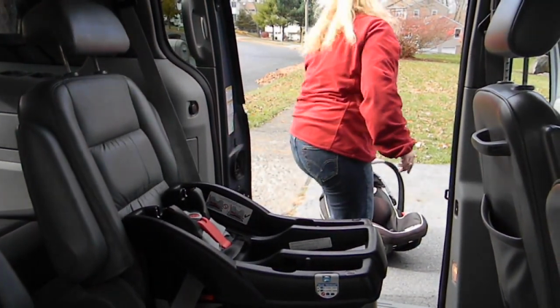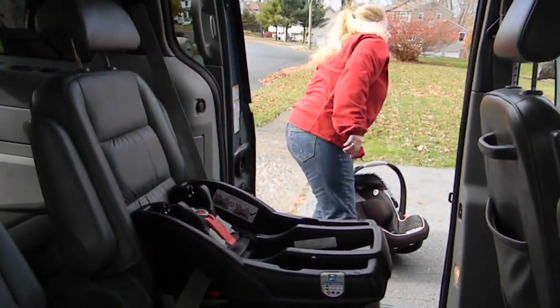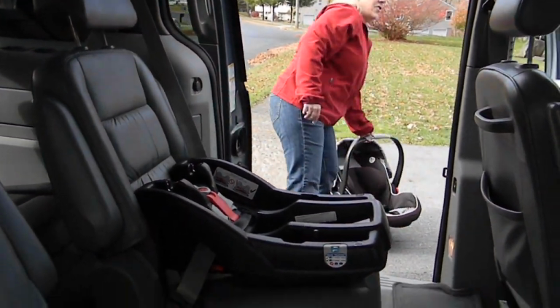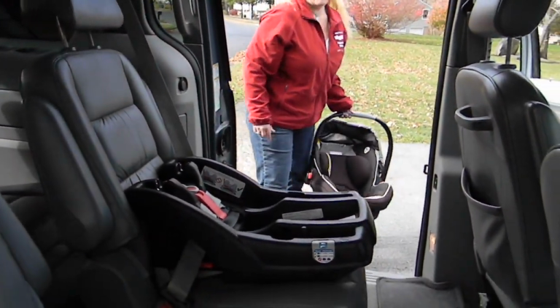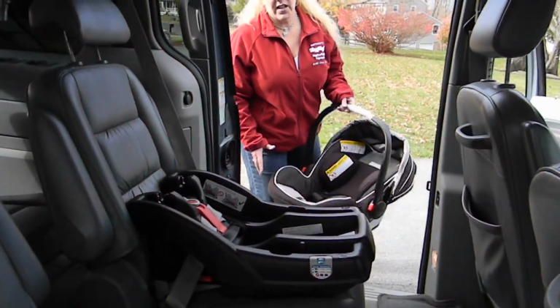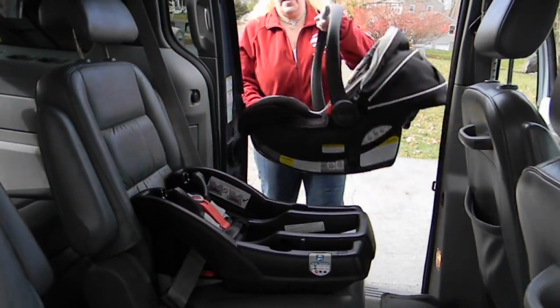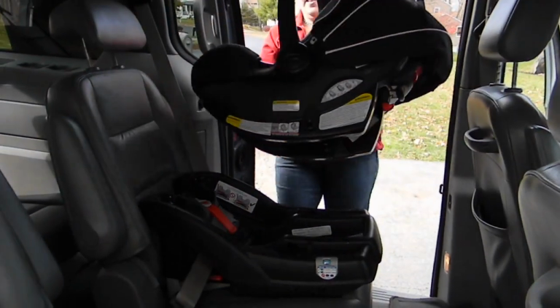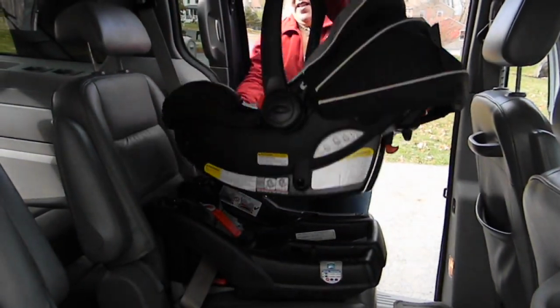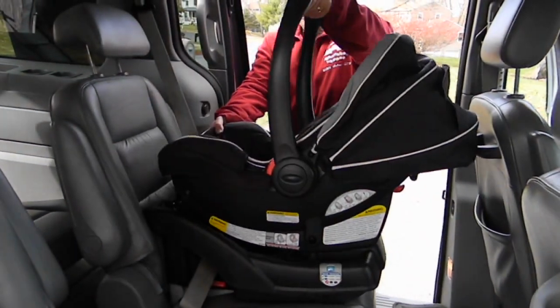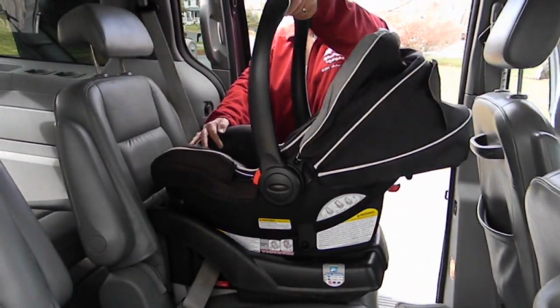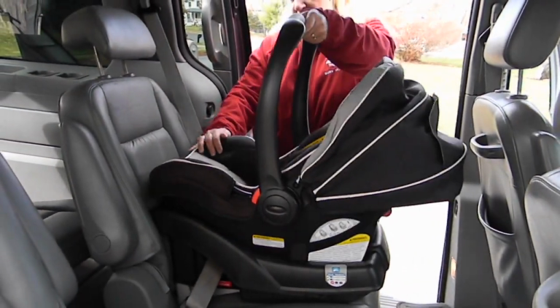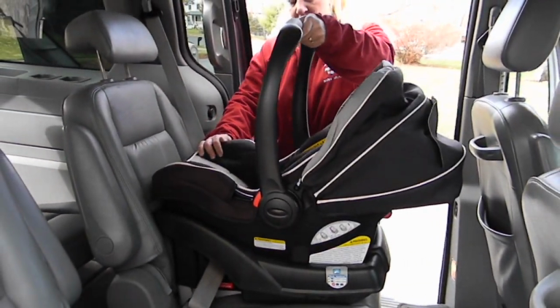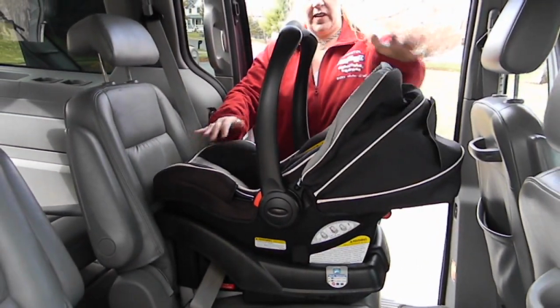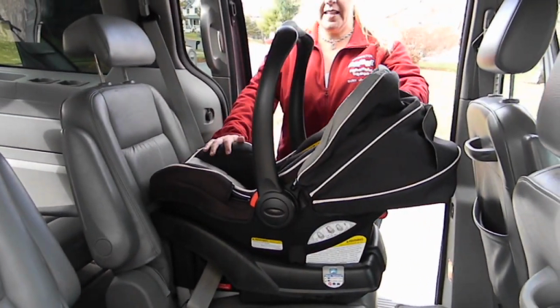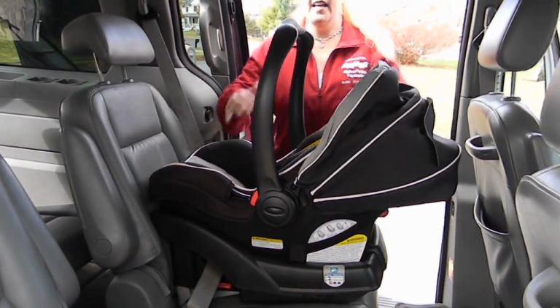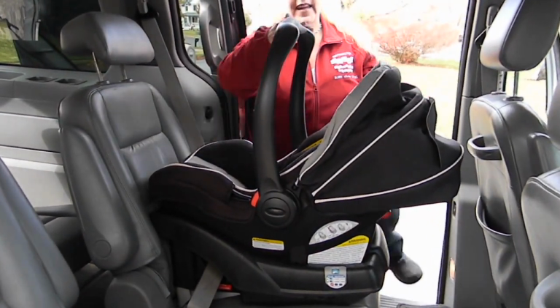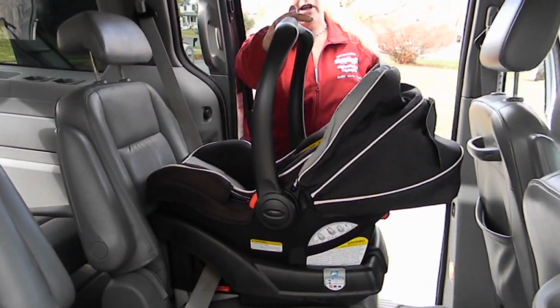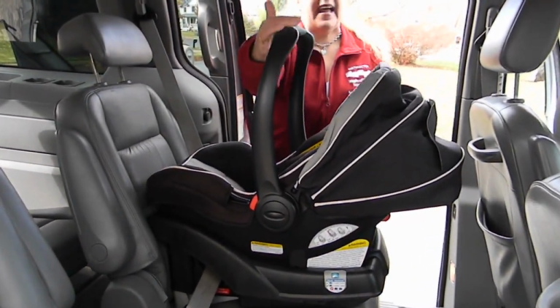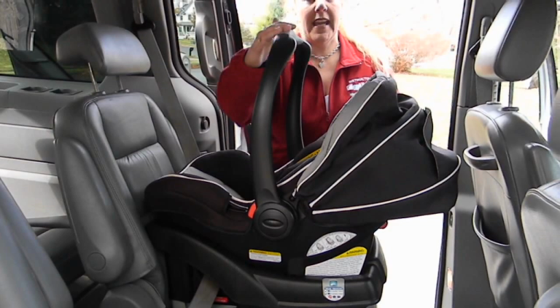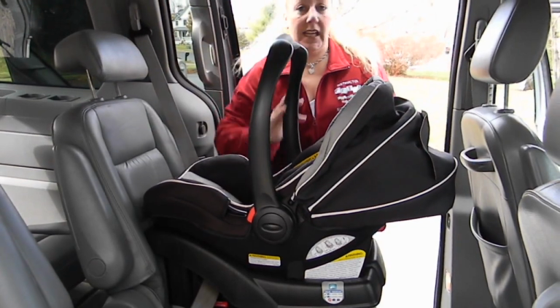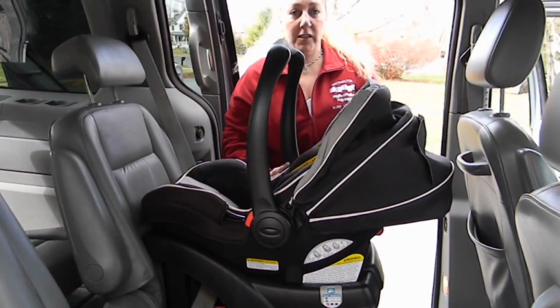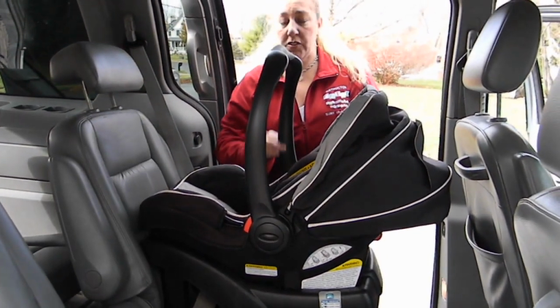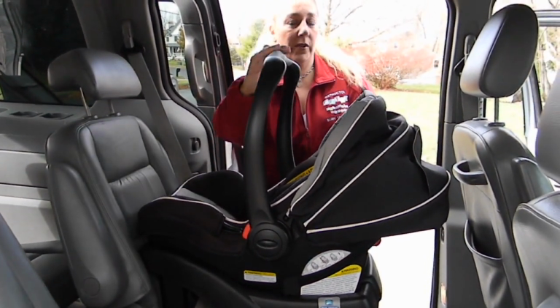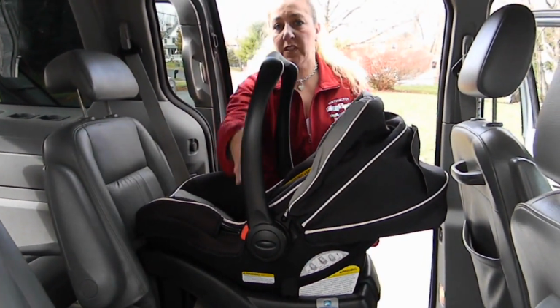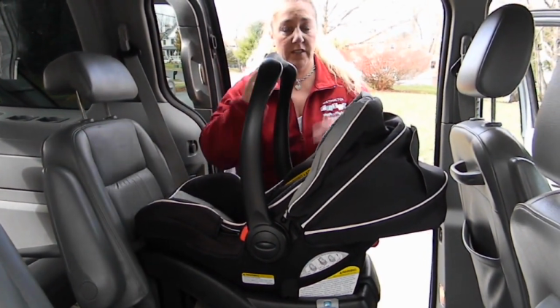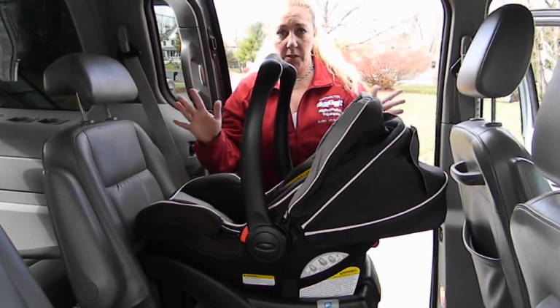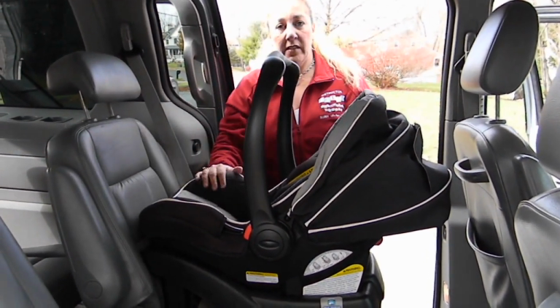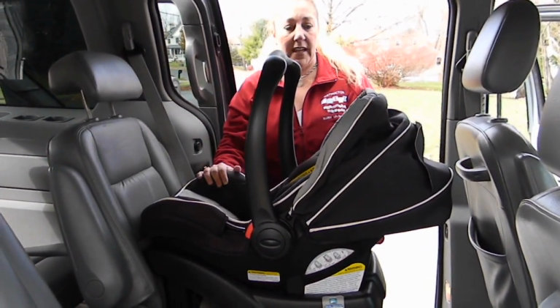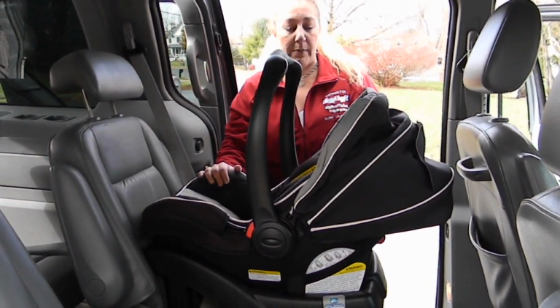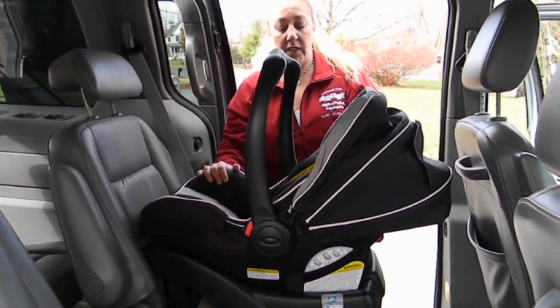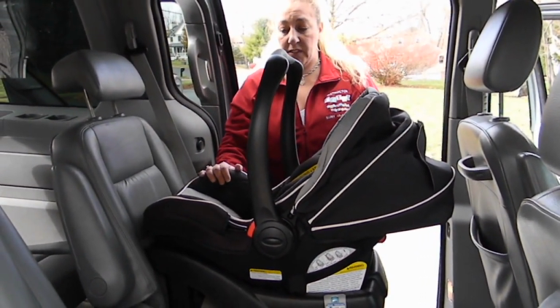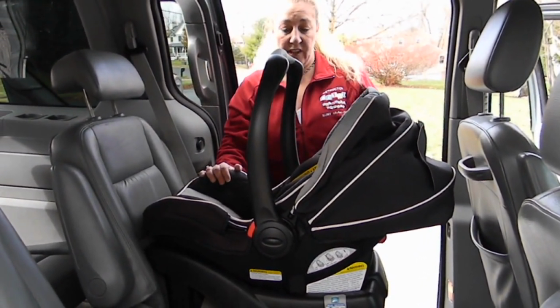You can attach your carrier — make sure it's locked in. The handle can be left in any locked position, so whatever's convenient for you to leave the handle in that position in the vehicle is fine.